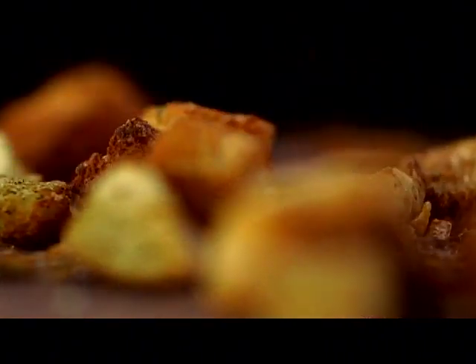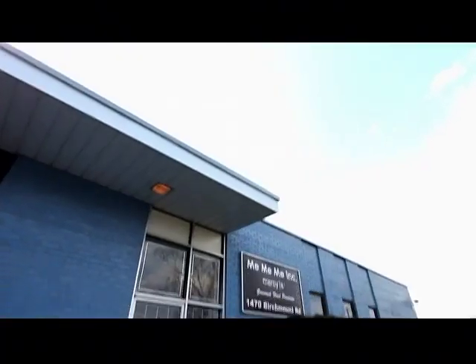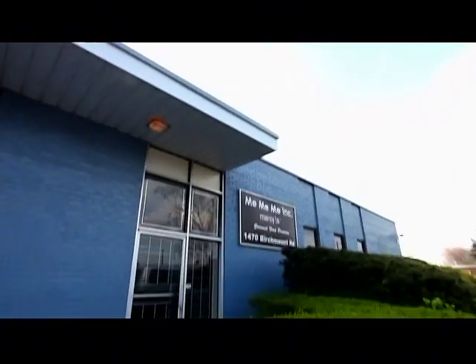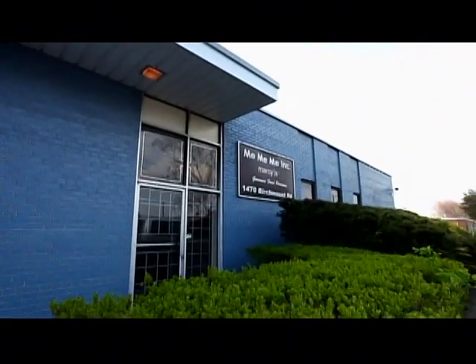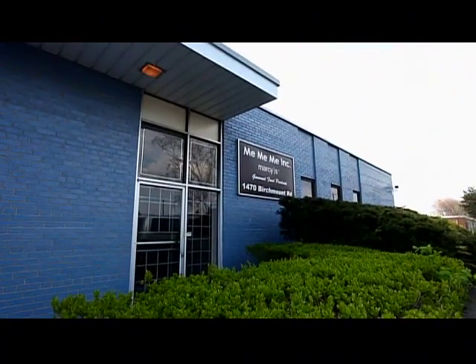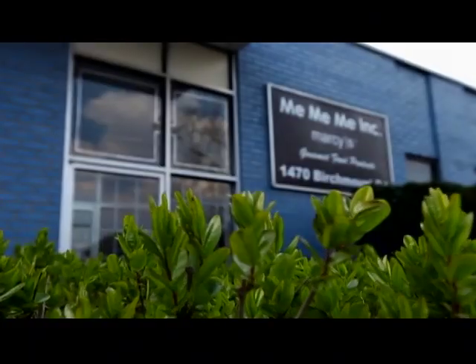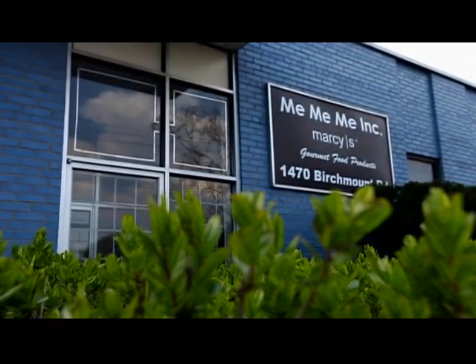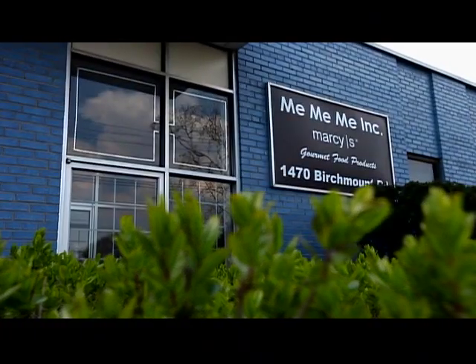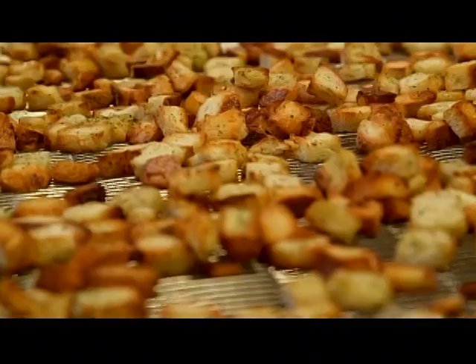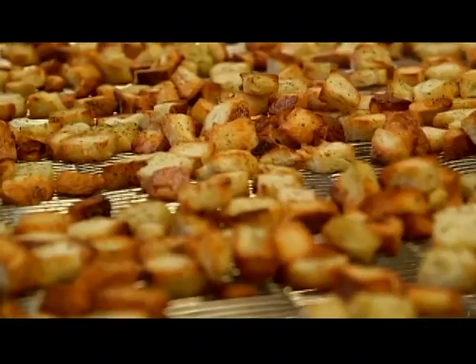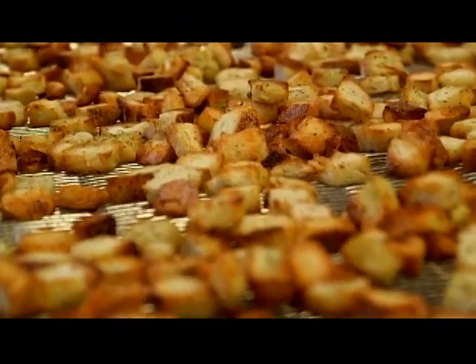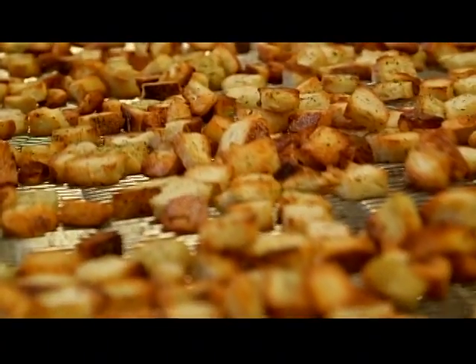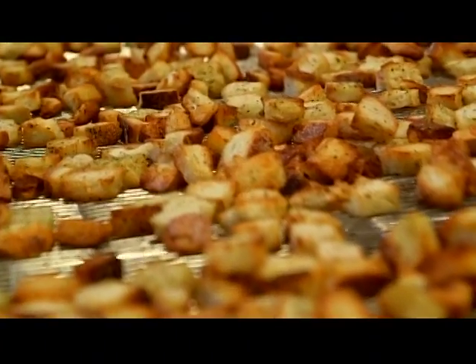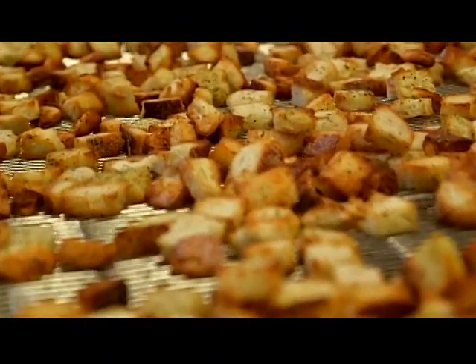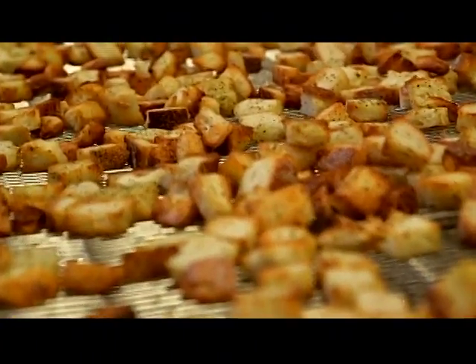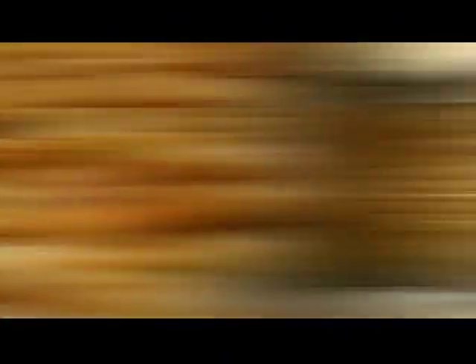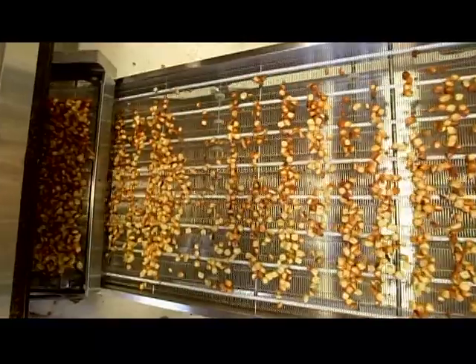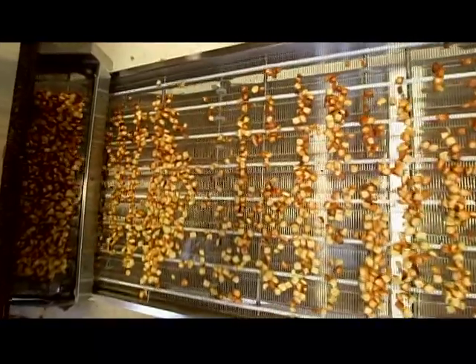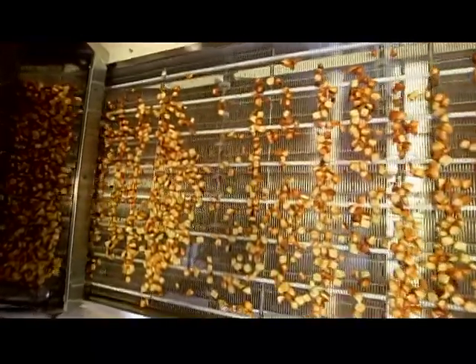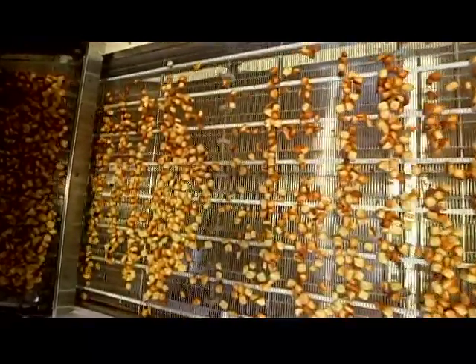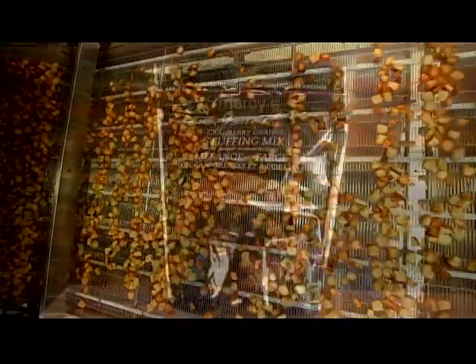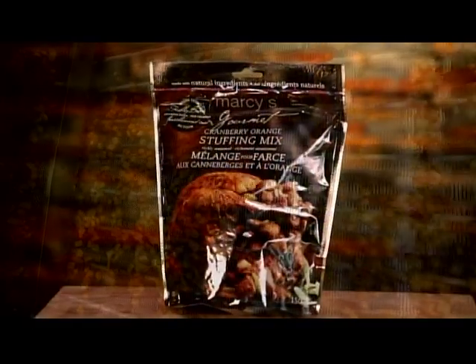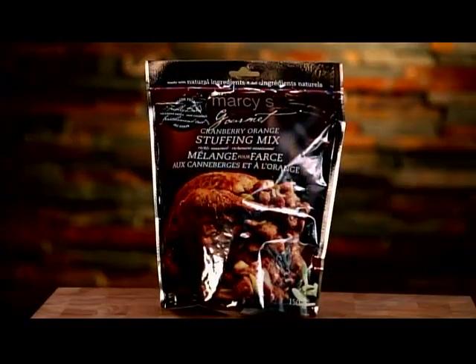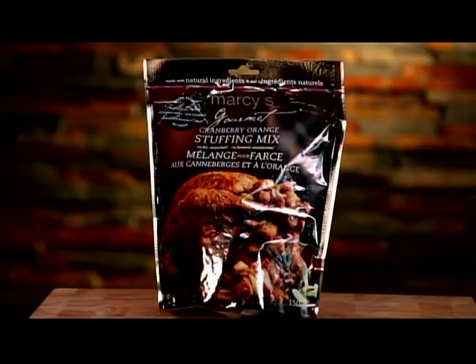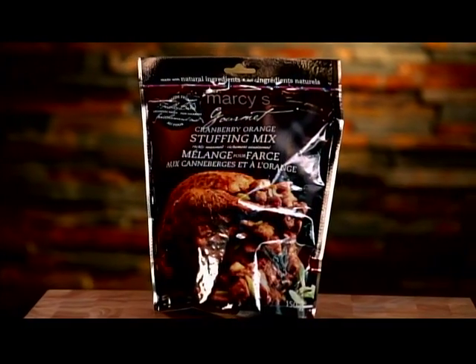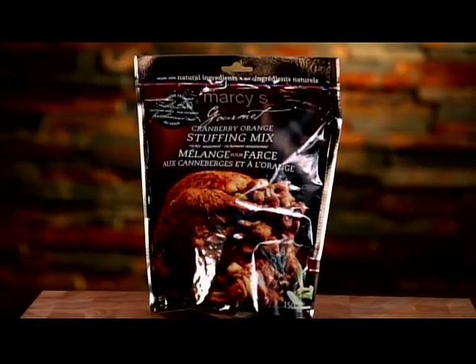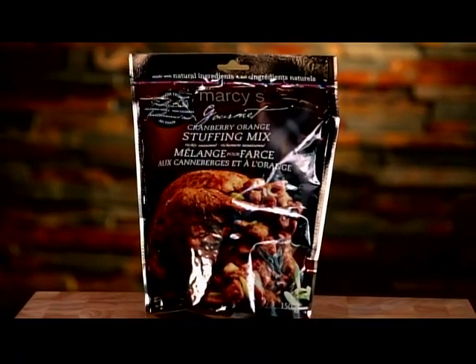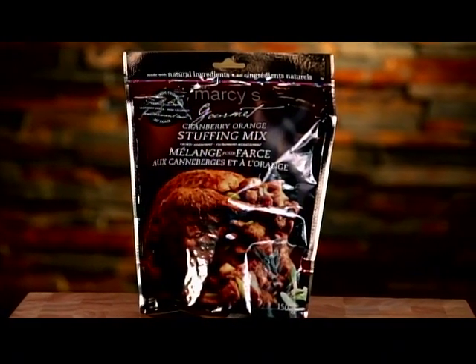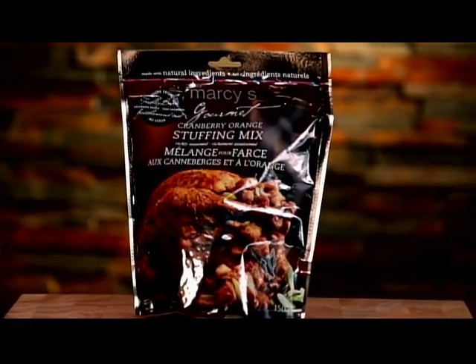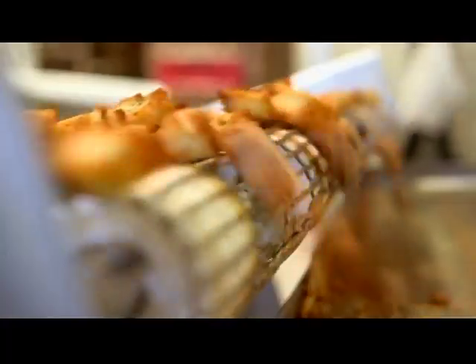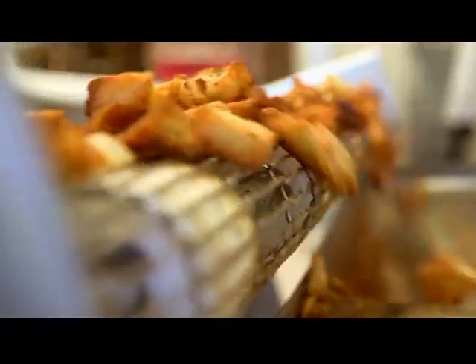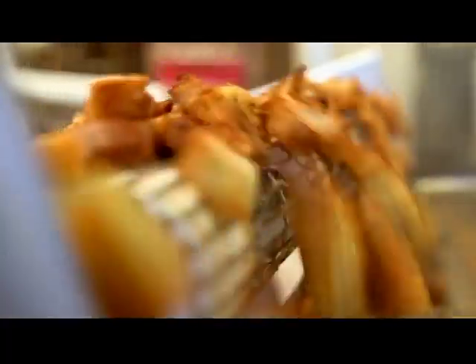In 1999, Marcy Mahalchen founded Me Me Me Inc. to make croutons under the fitting label, Marcy's. Today, Marcy's make the perfect pre-made stuffing. Out of the bag and after a quick steep in hot water, this stuffing is ready to go.